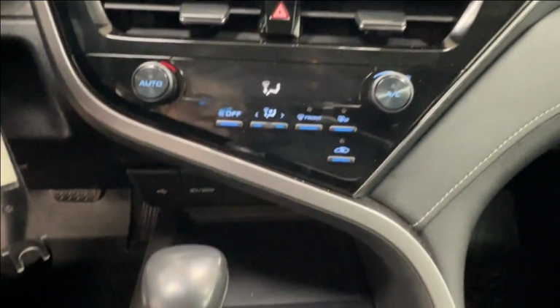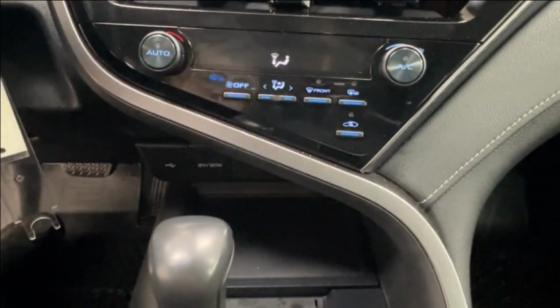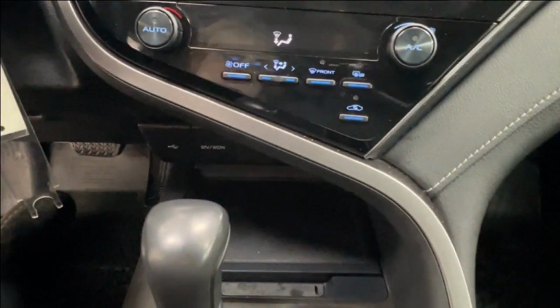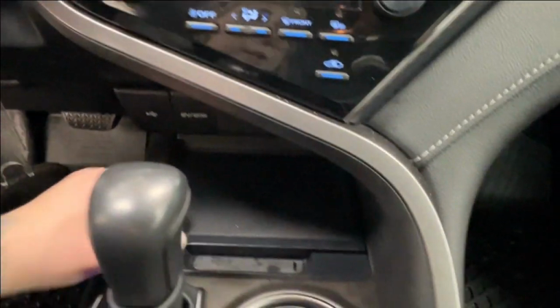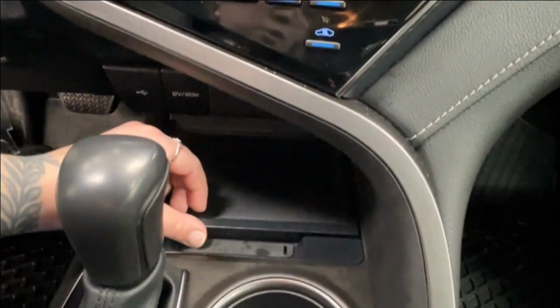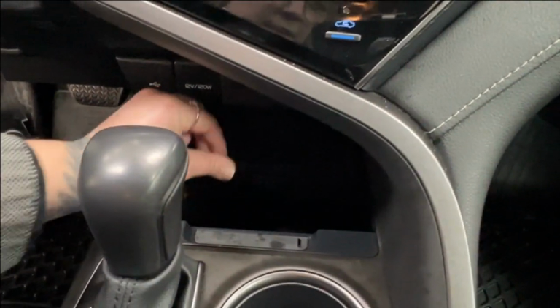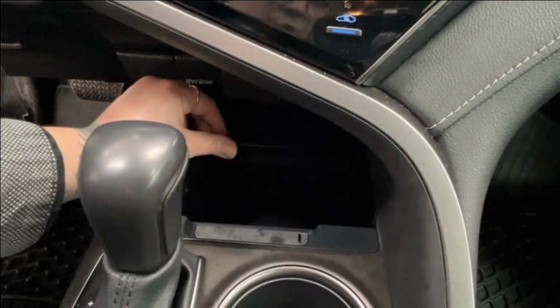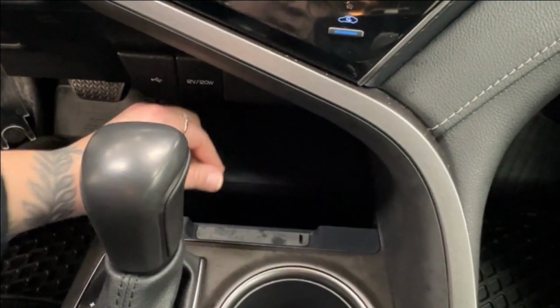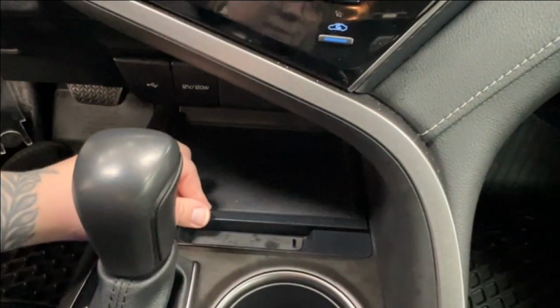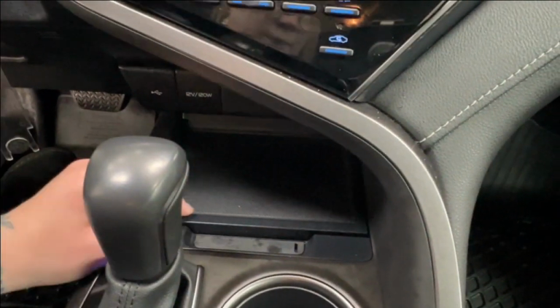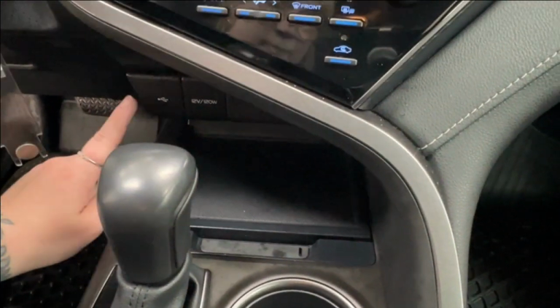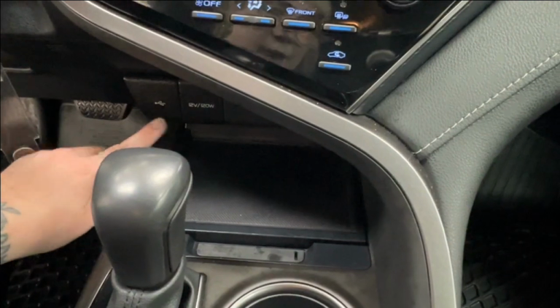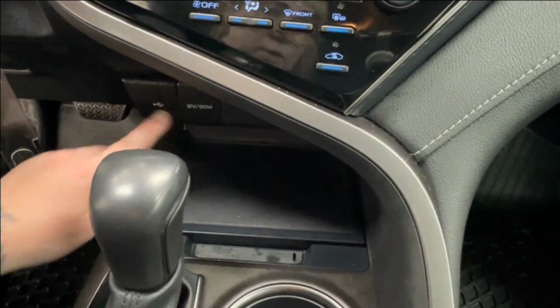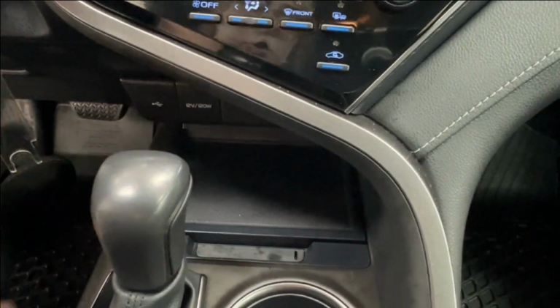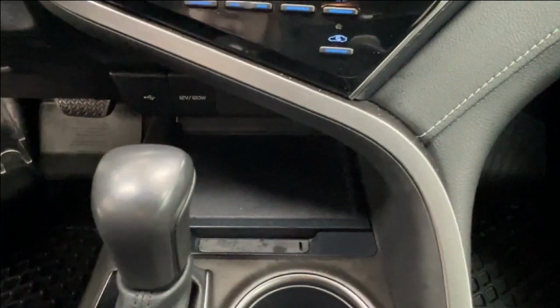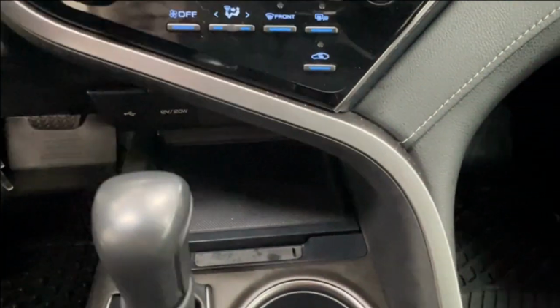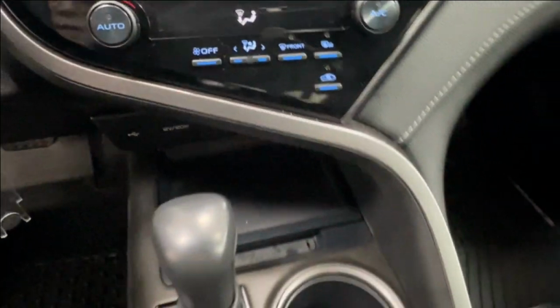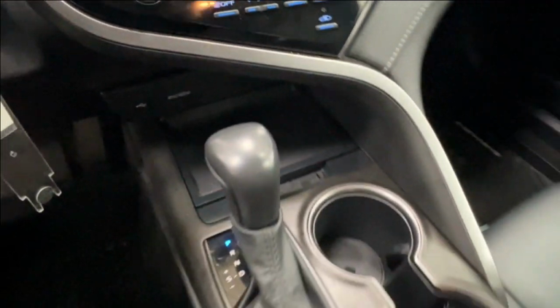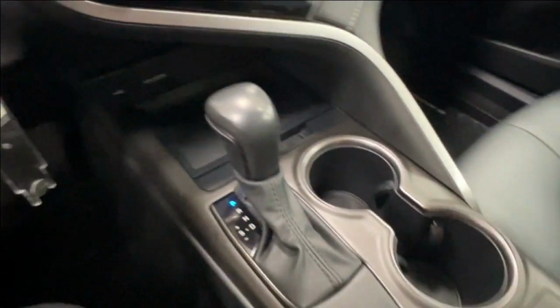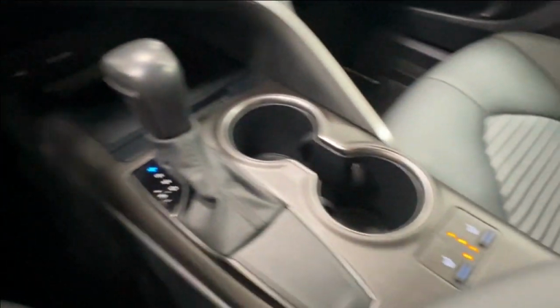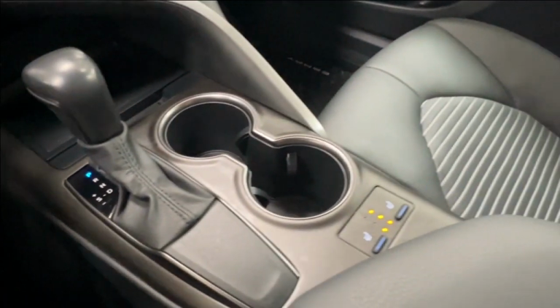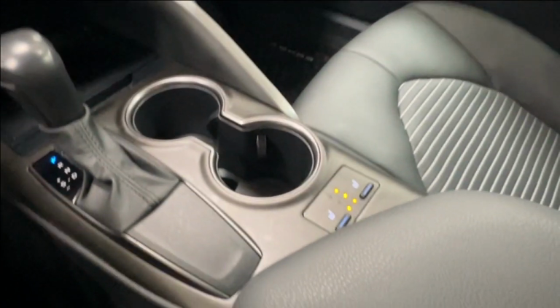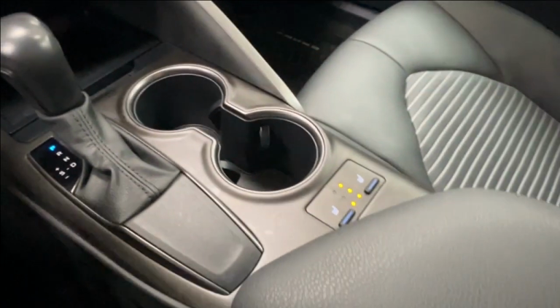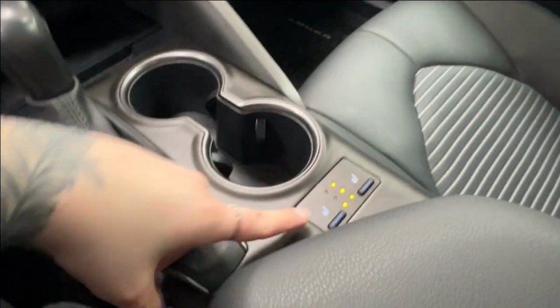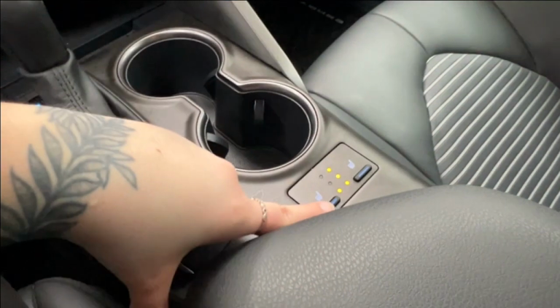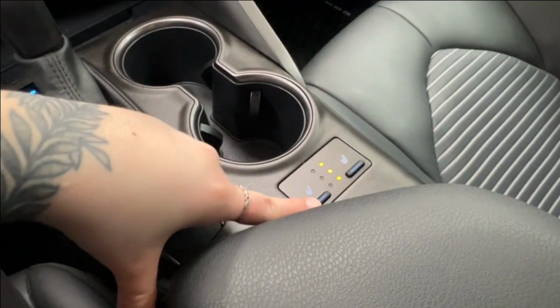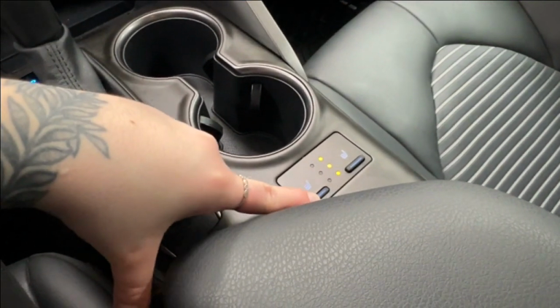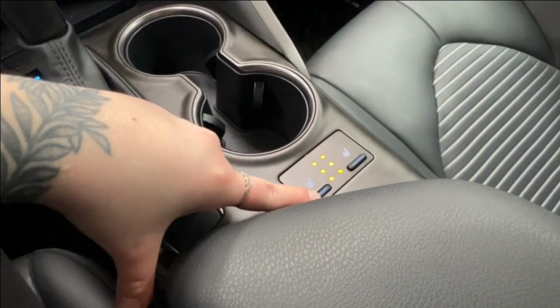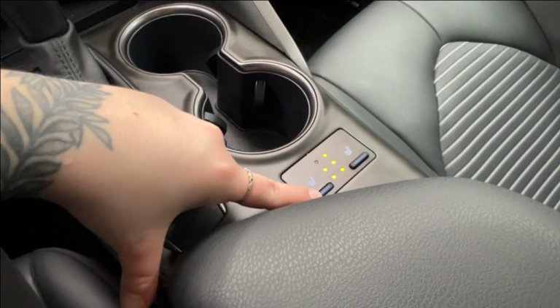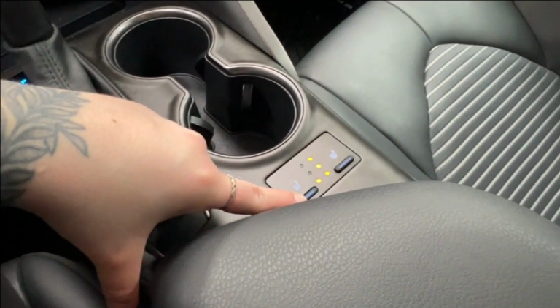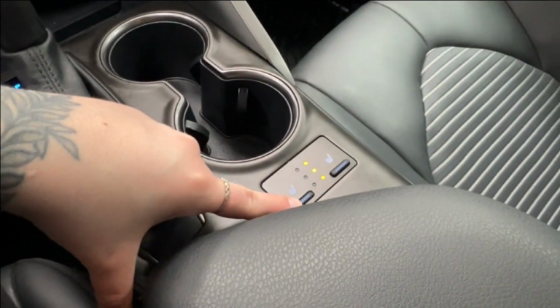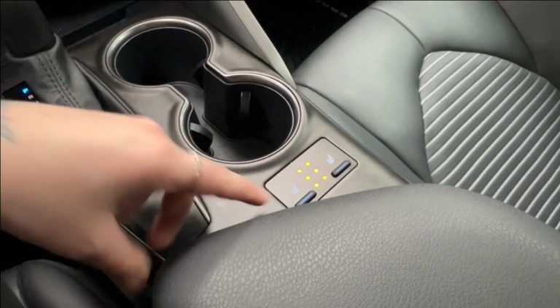Underneath you have storage space that includes an extra hidden compartment at the bottom, along with all of your charger adapters. You also have cupholders, gear shift, and behind that are your heated seat controls with three variant levels for each side.